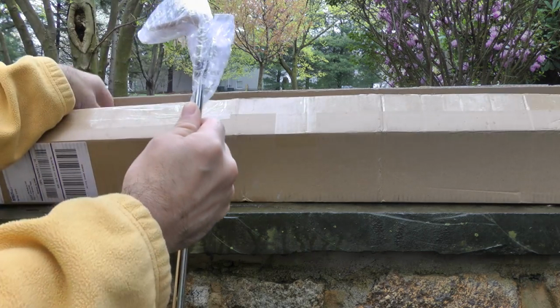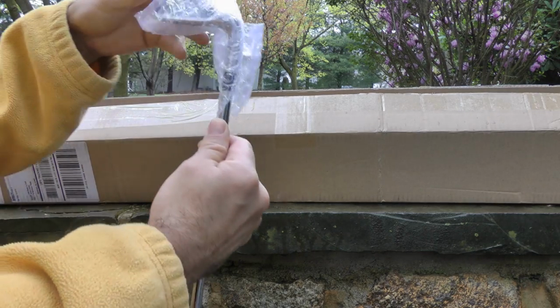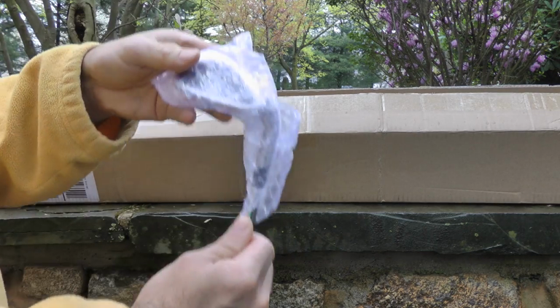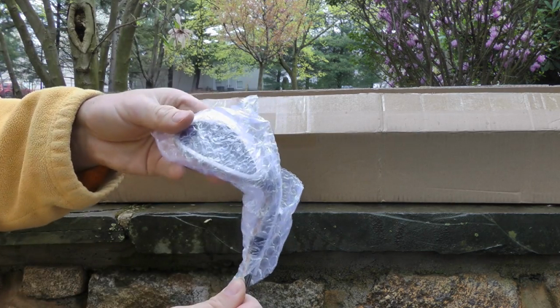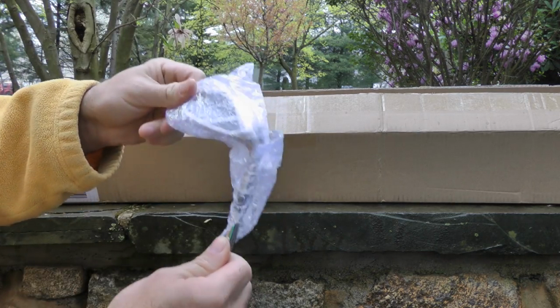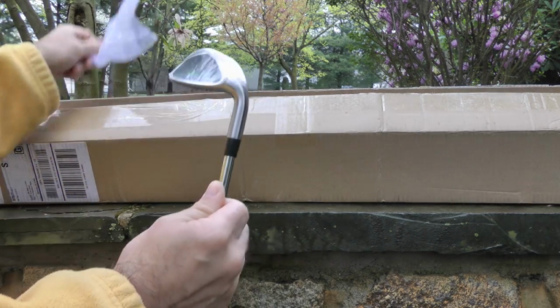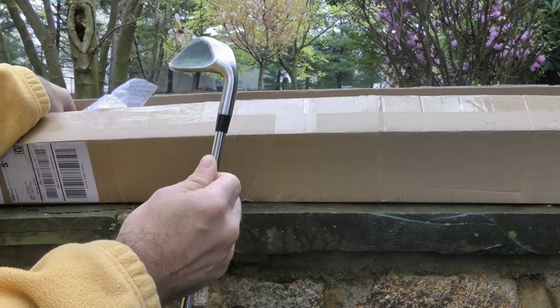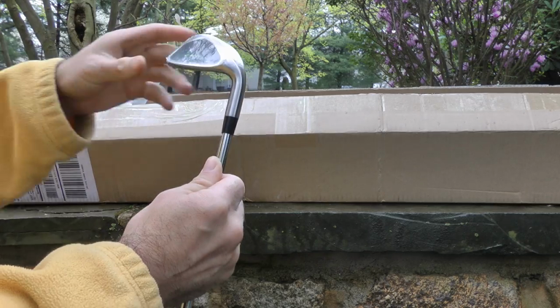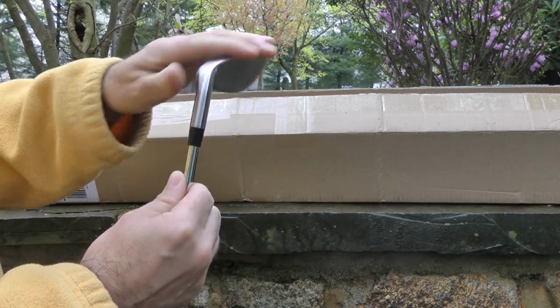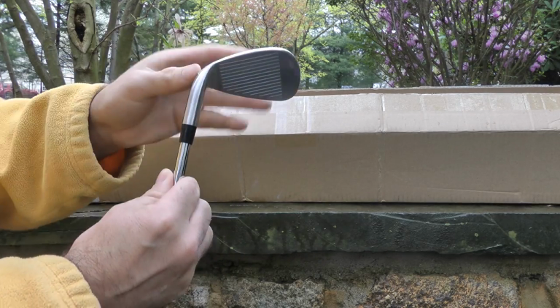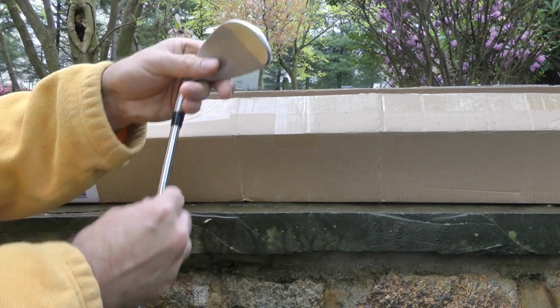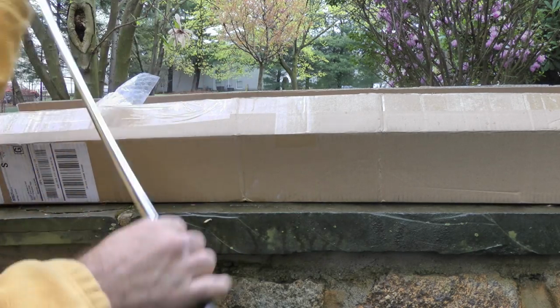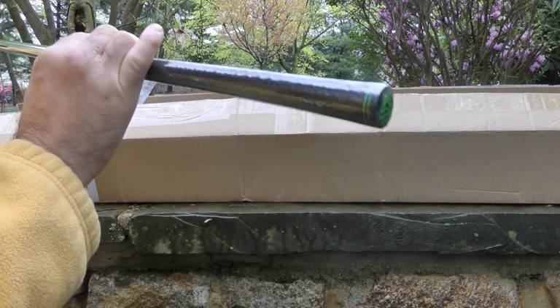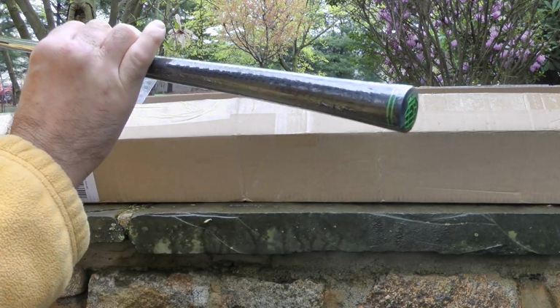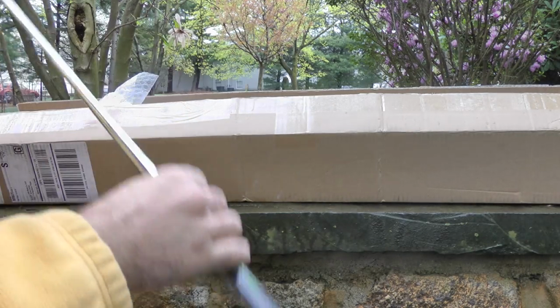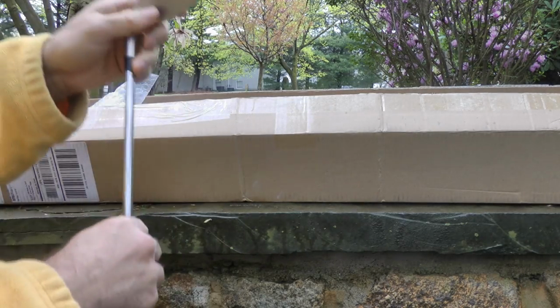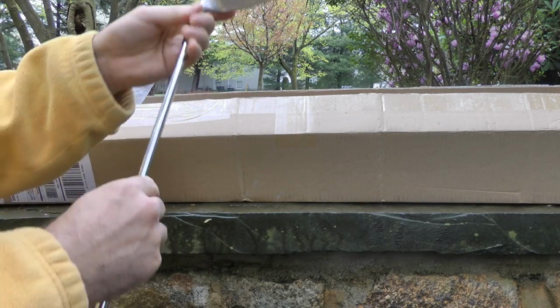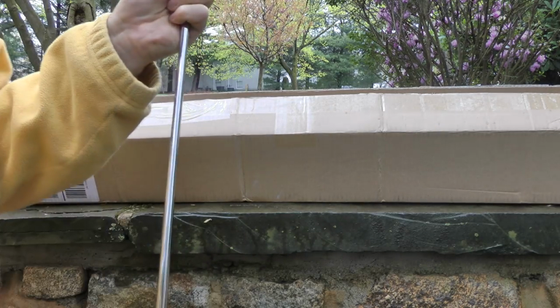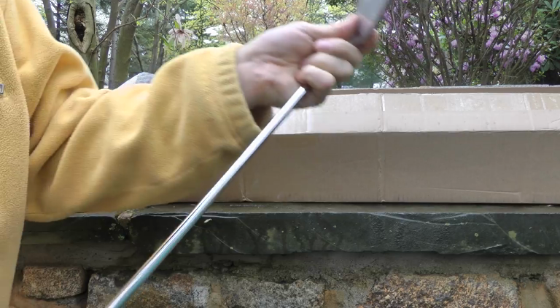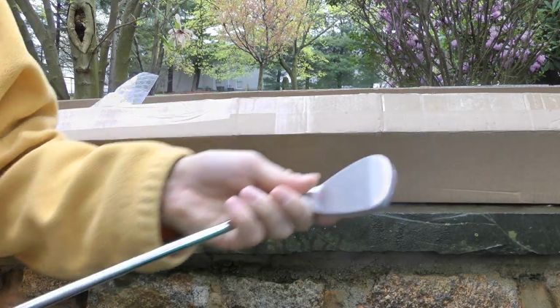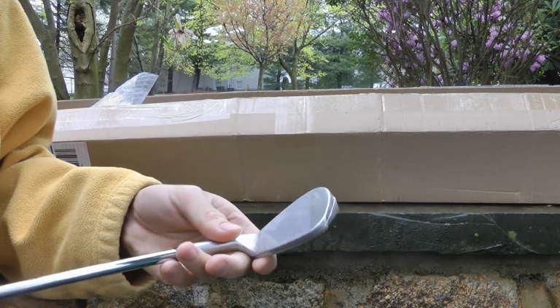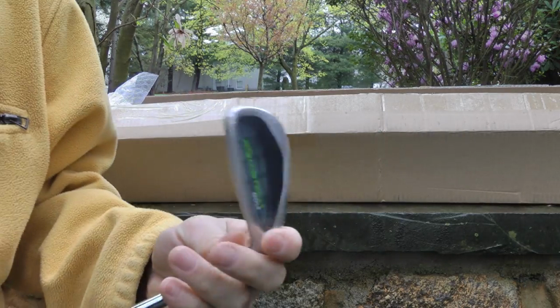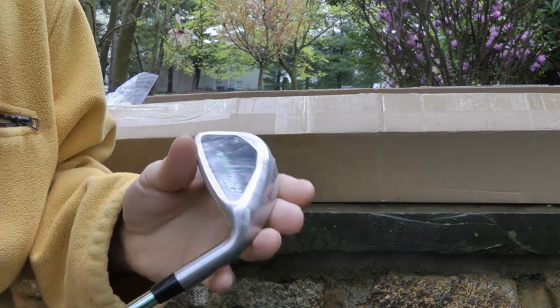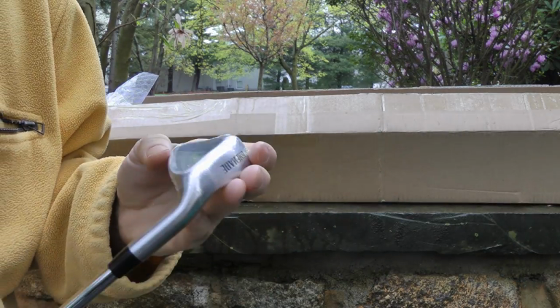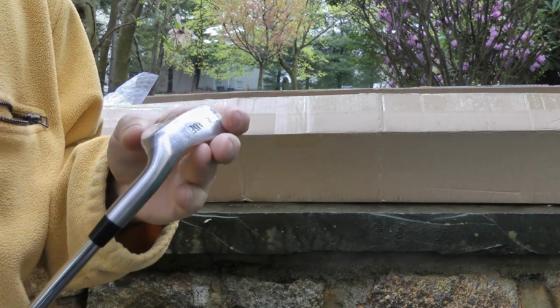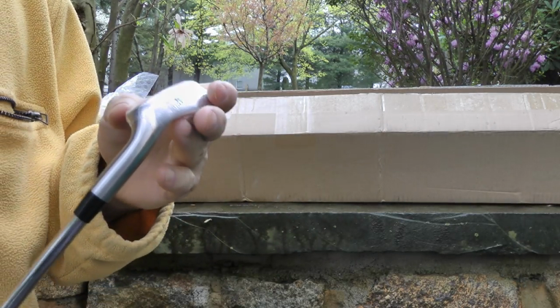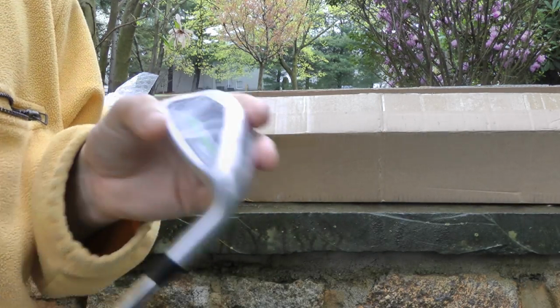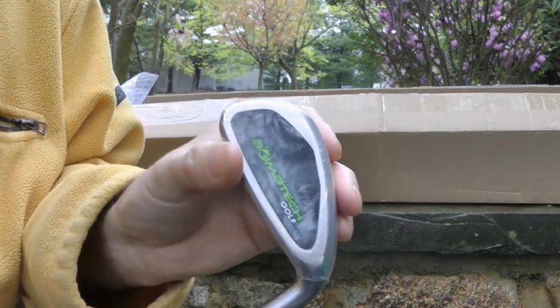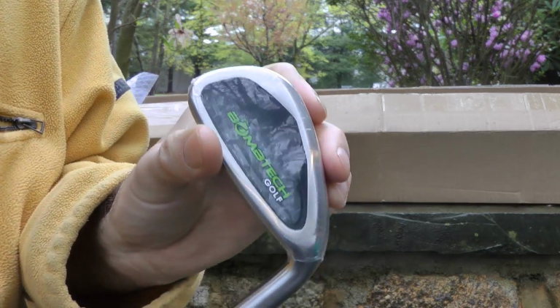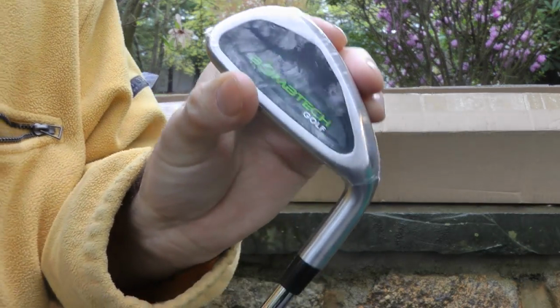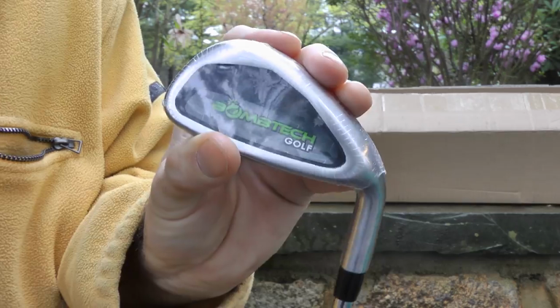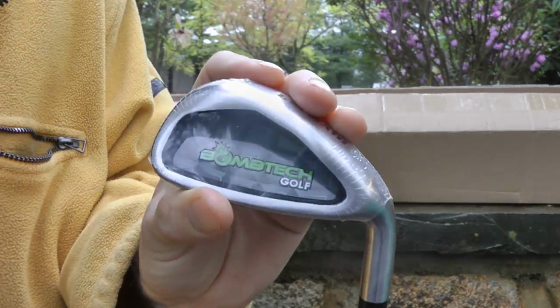It's double-packaged, guys. Great job packaging. Plastic wrap — it's a brand new, untouched BombTech irons. Looking pretty good, boys. Pretty sweet.